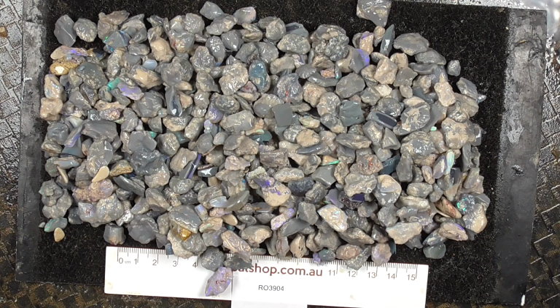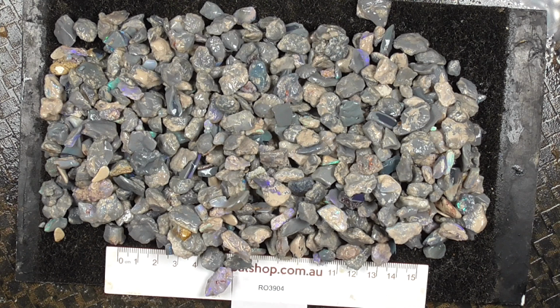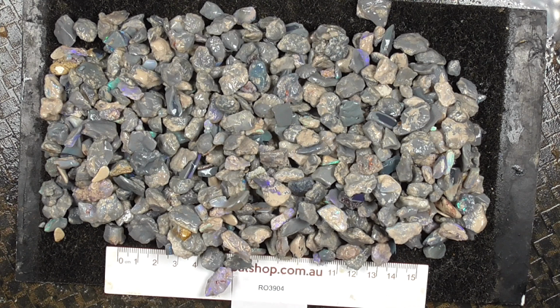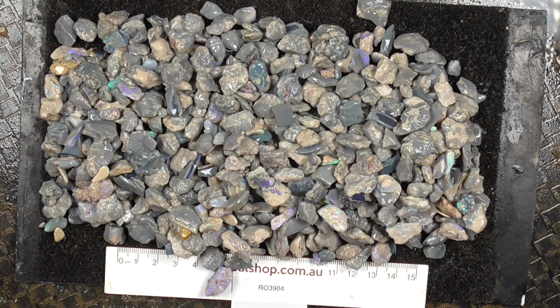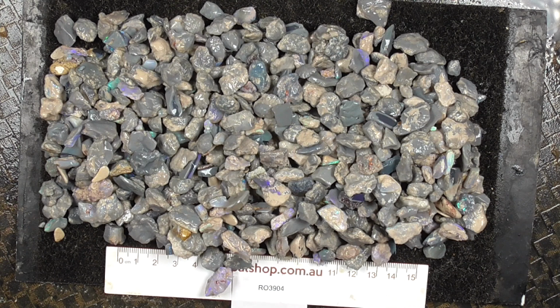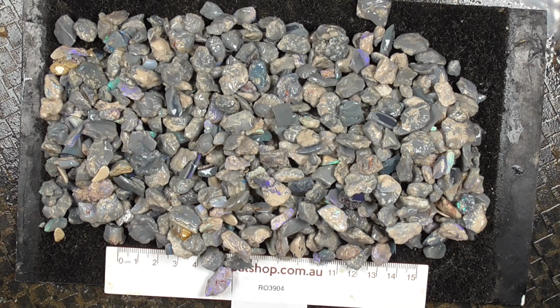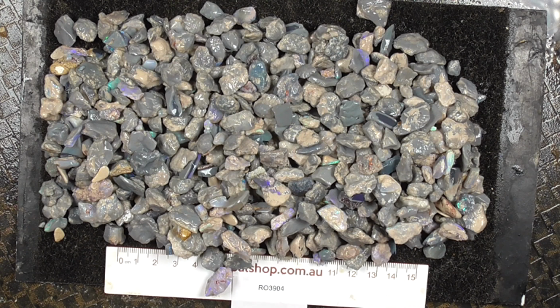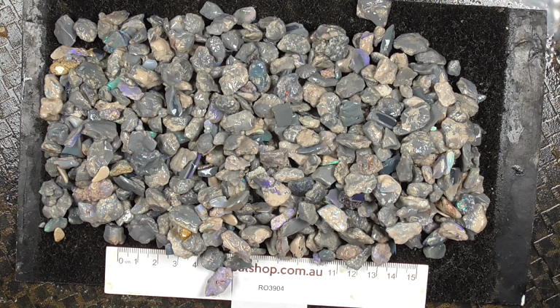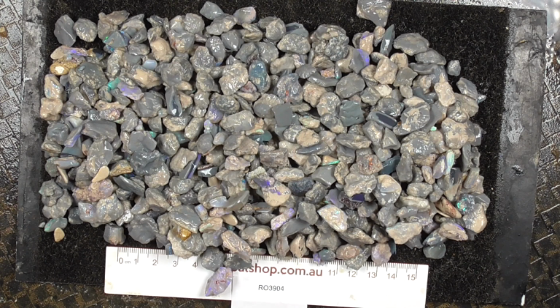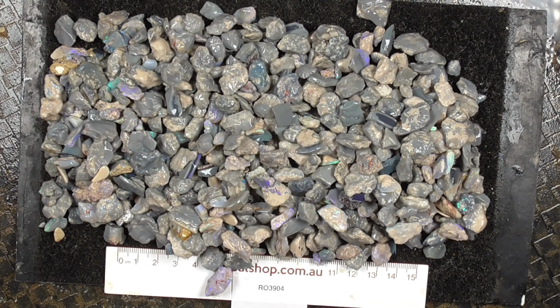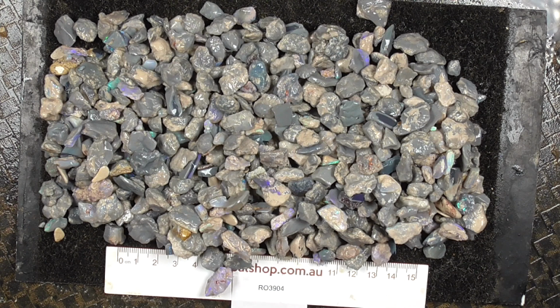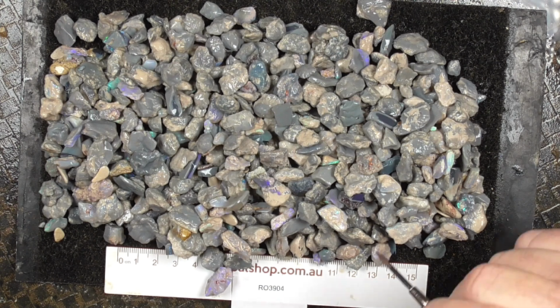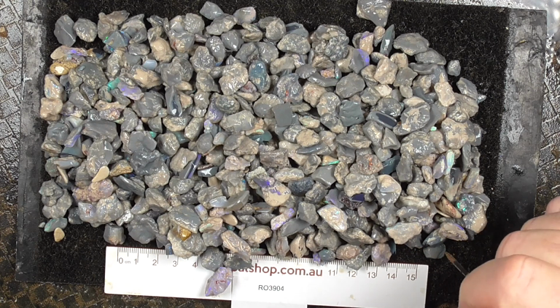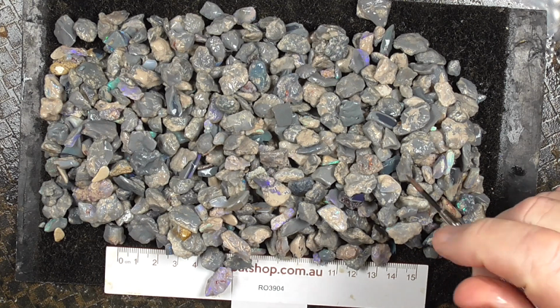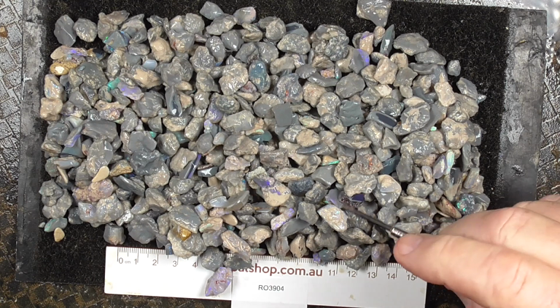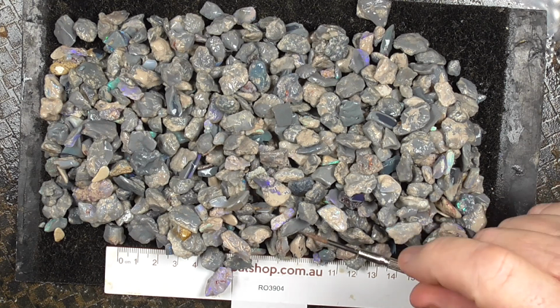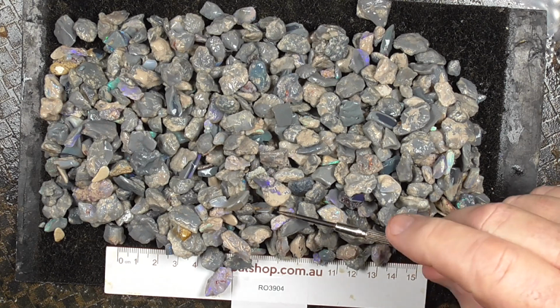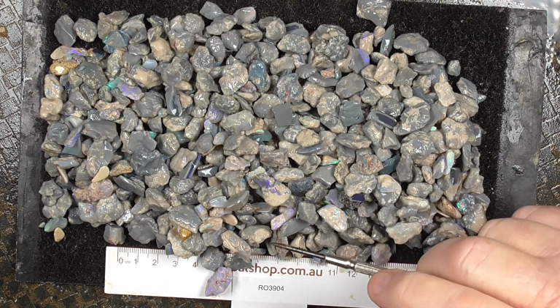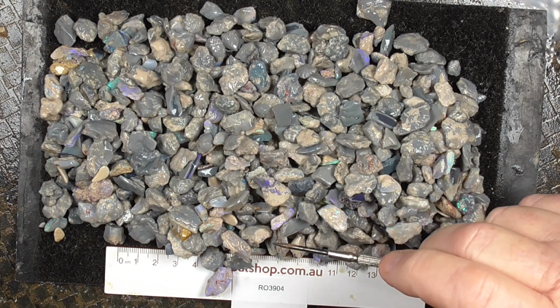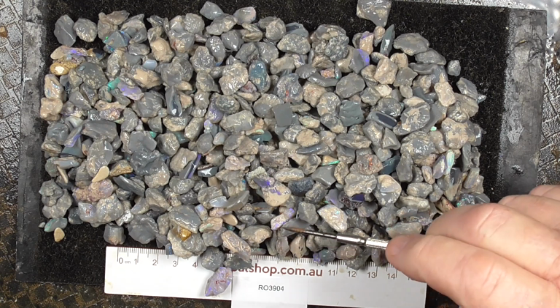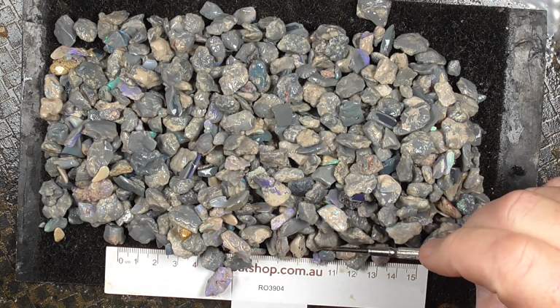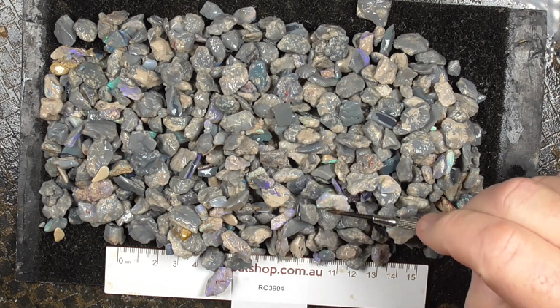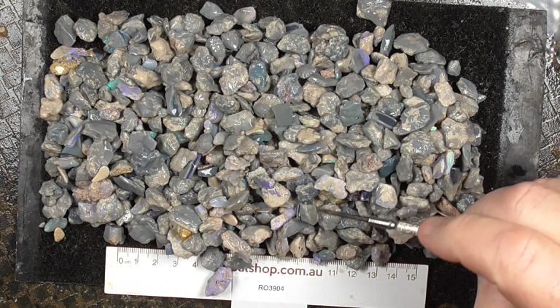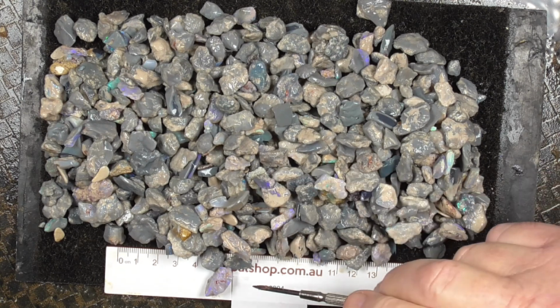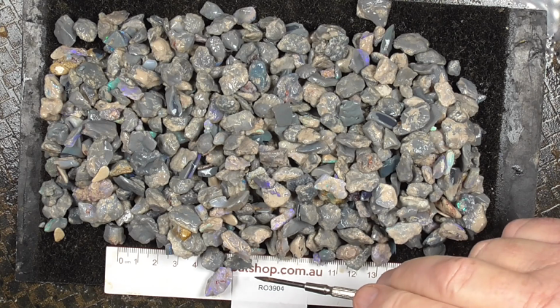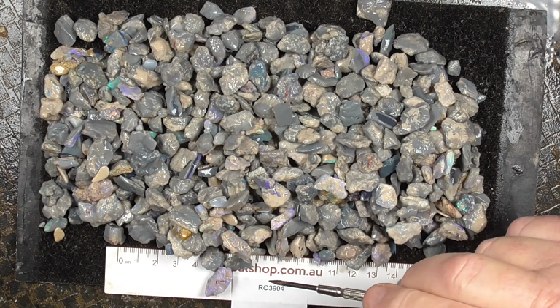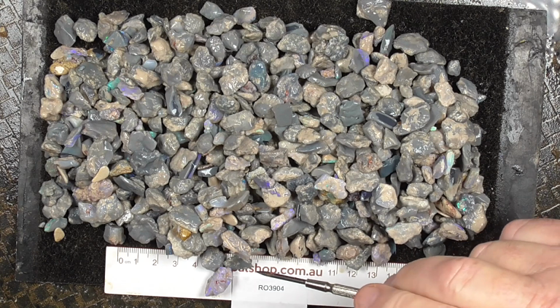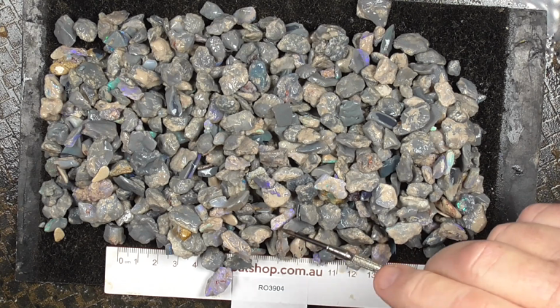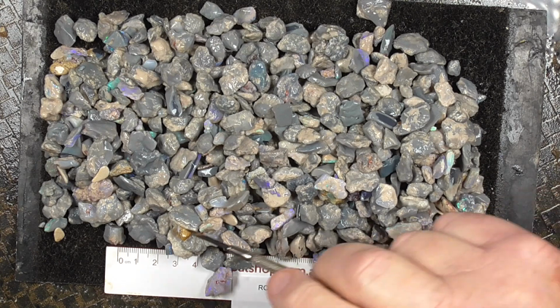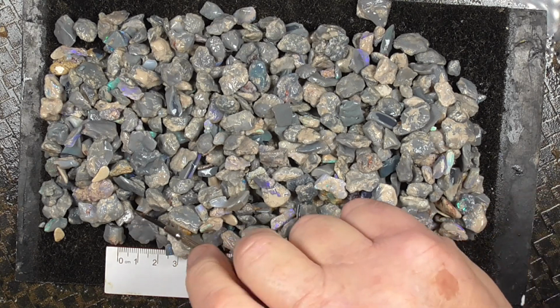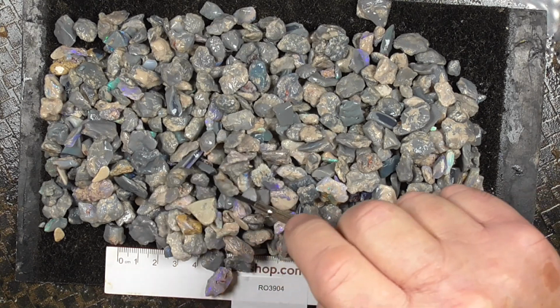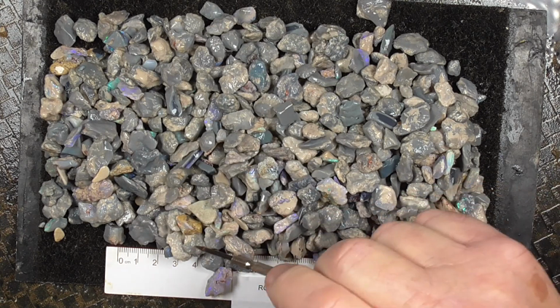G'day. Here's a parcel of a bit of a mix of Seam and Nobby Opal from Lightning Ridge. It's all very reasonably small material. The material has been wetted to help show some of the colours.